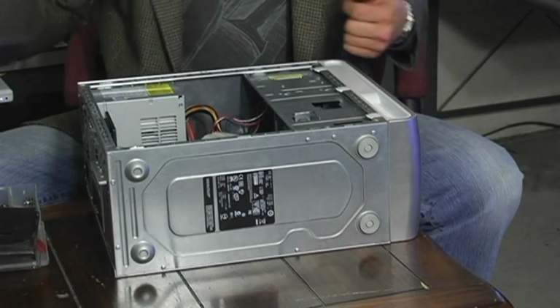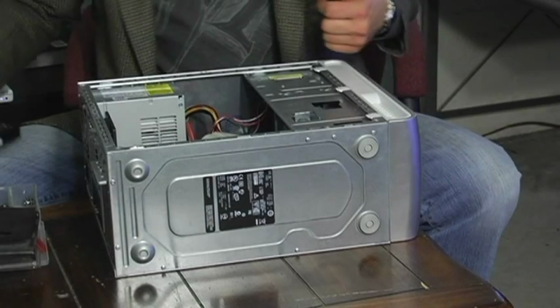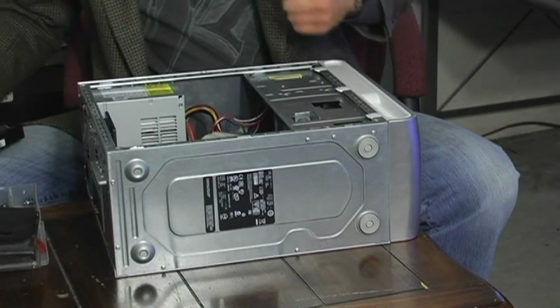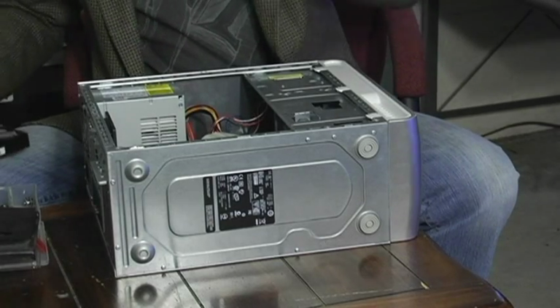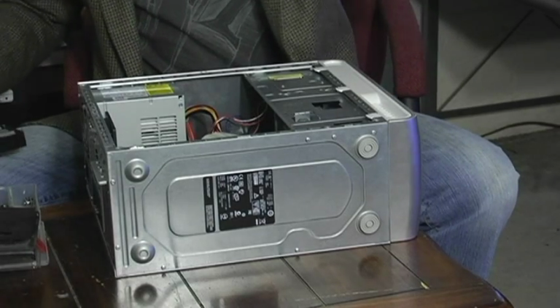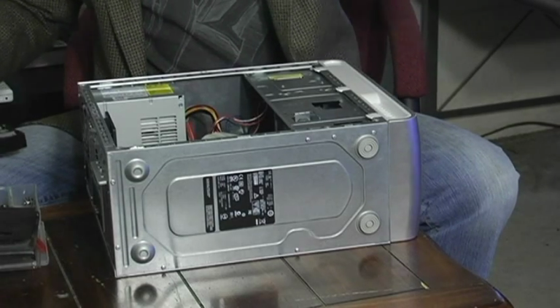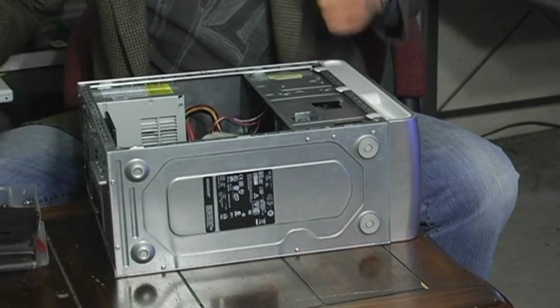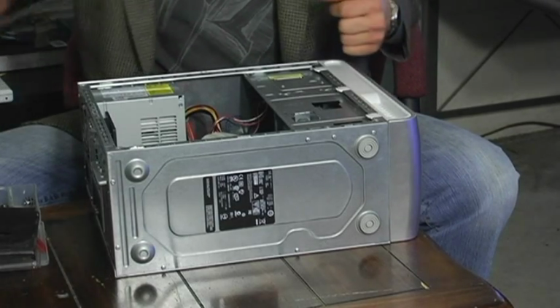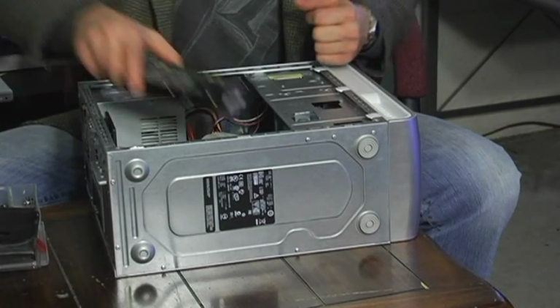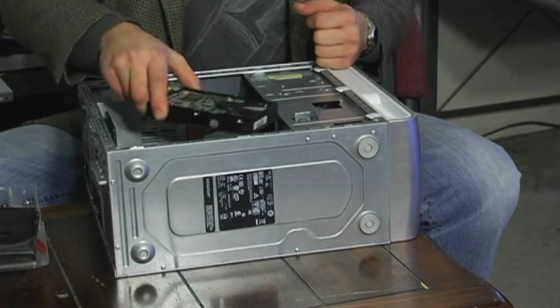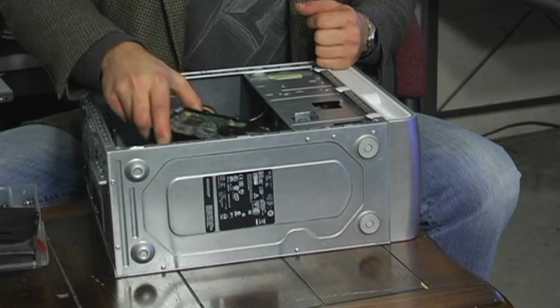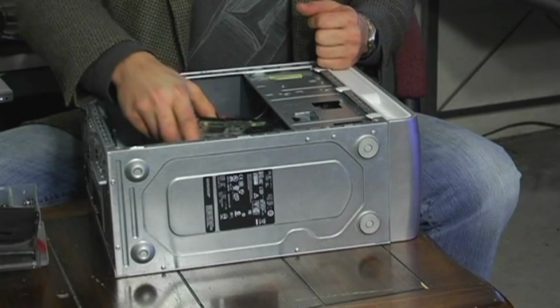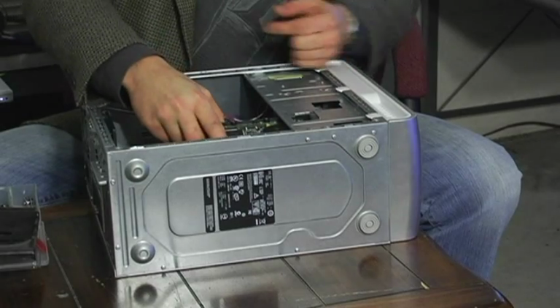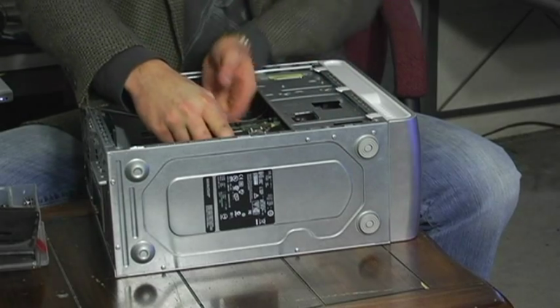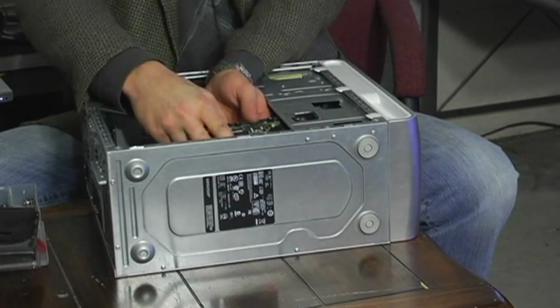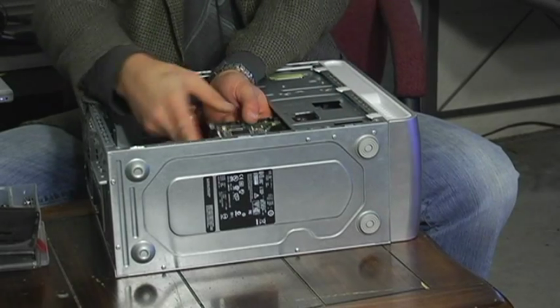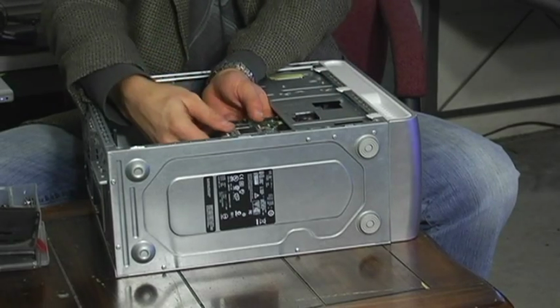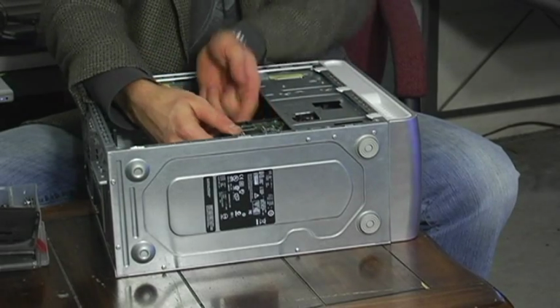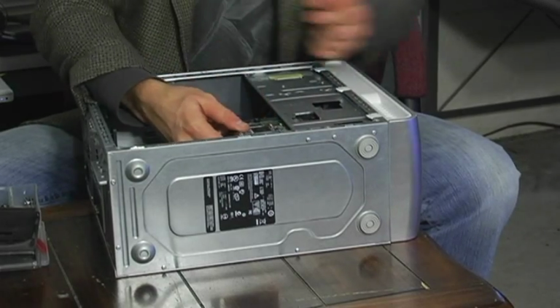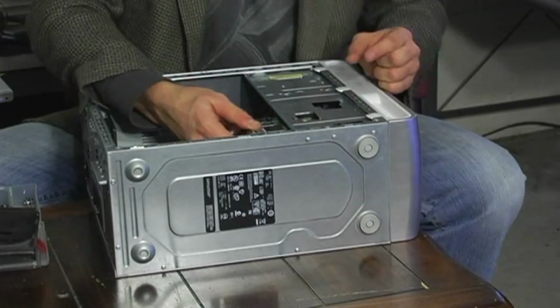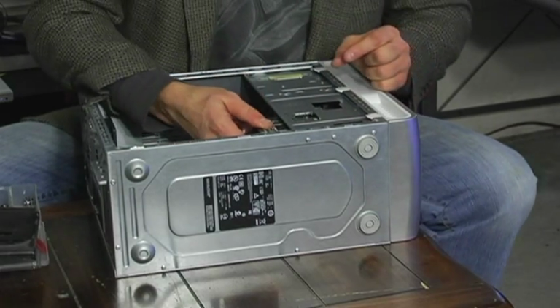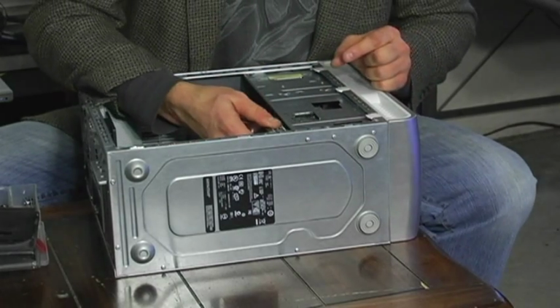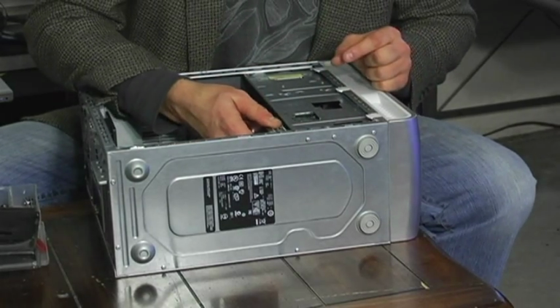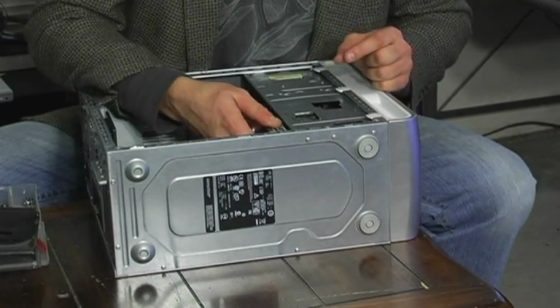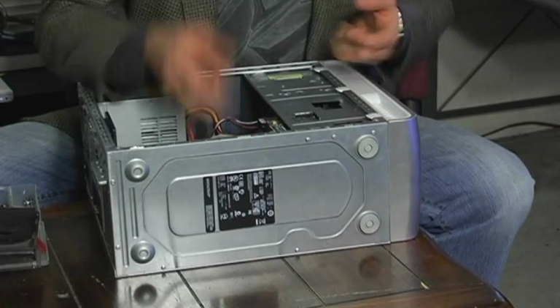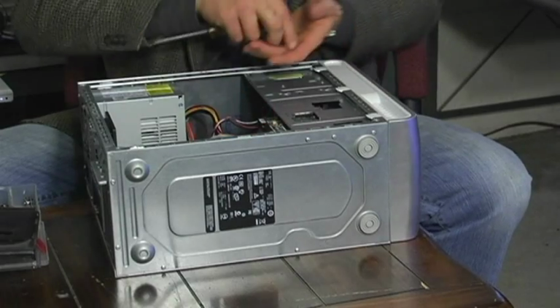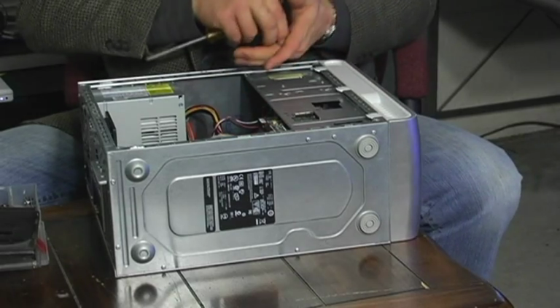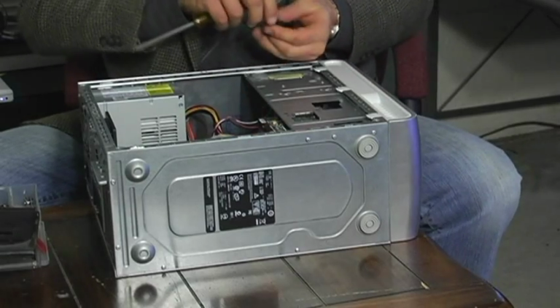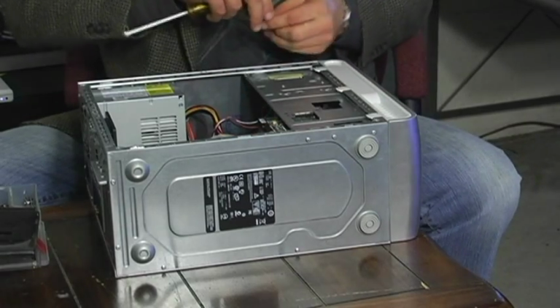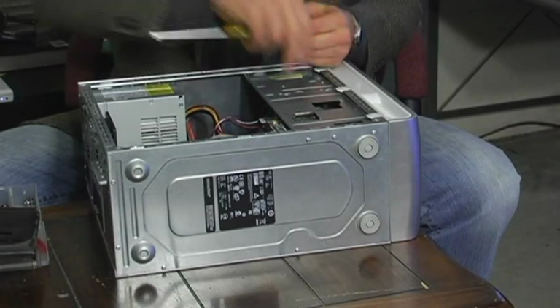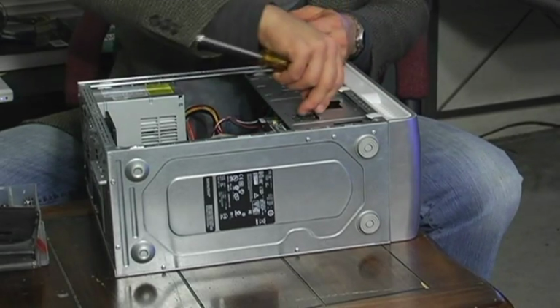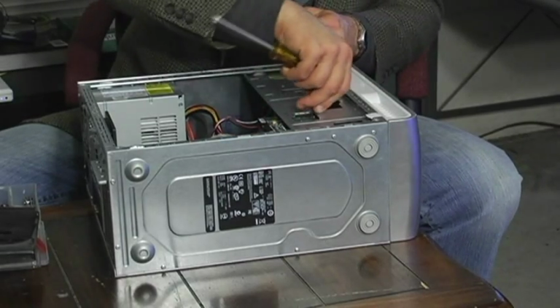Now slide right out. And there you go. Just put your new one in the same way. Careful — it can only go one way. Line it right up. Put your screws back in.